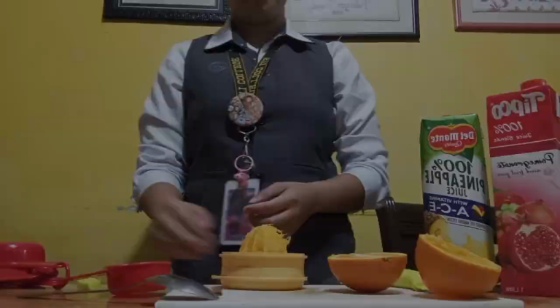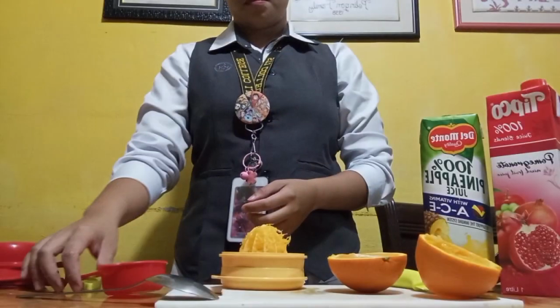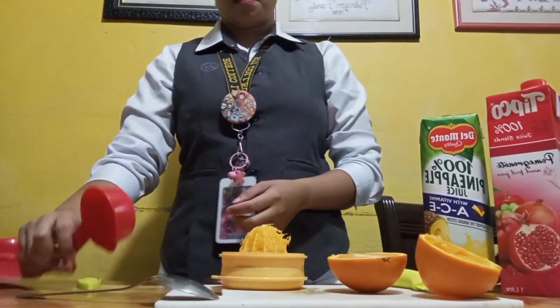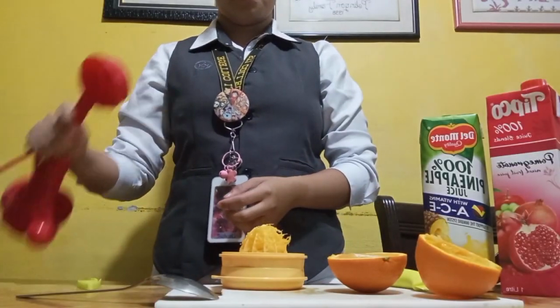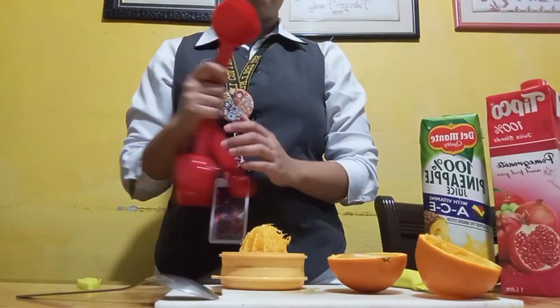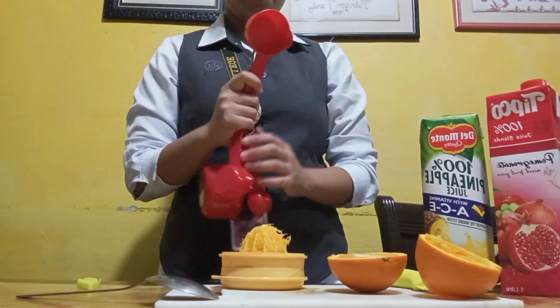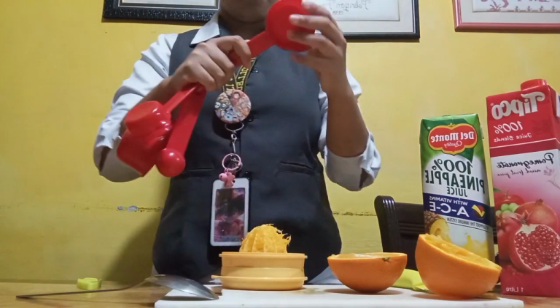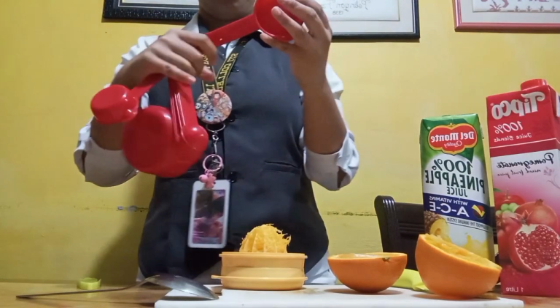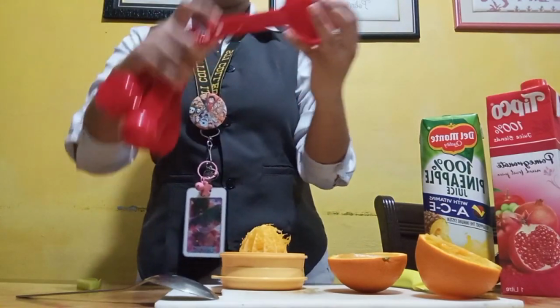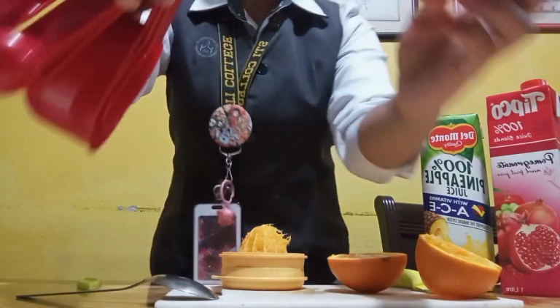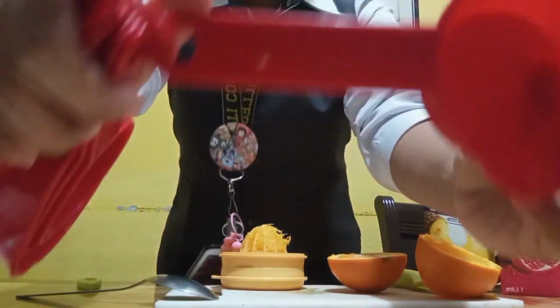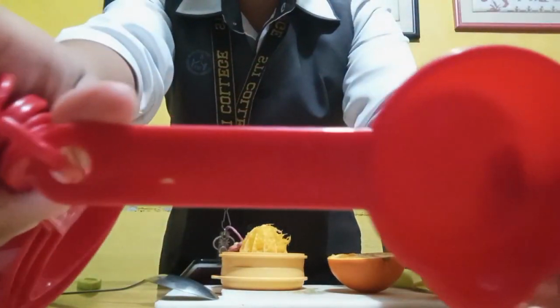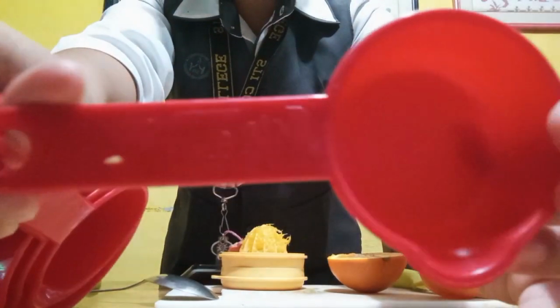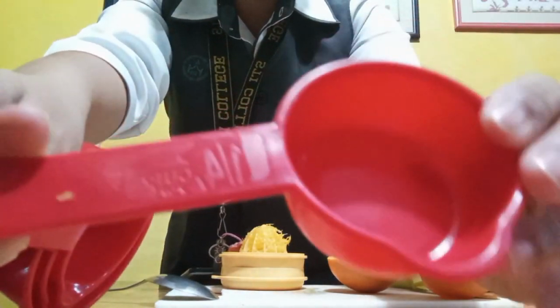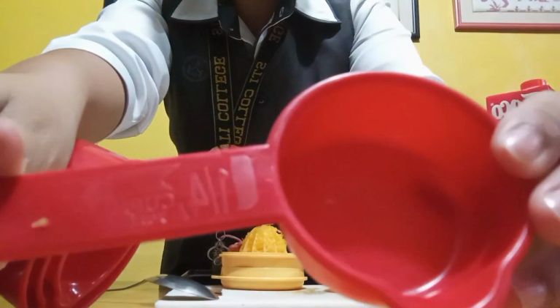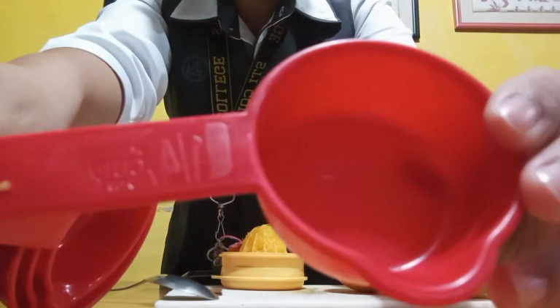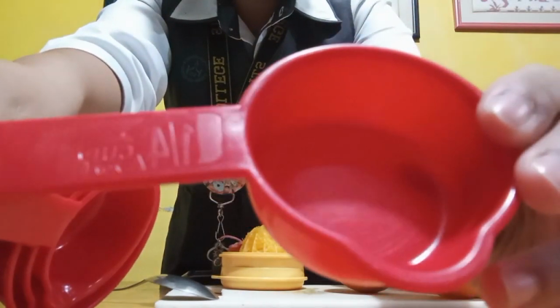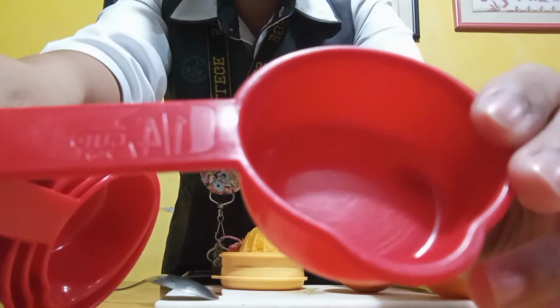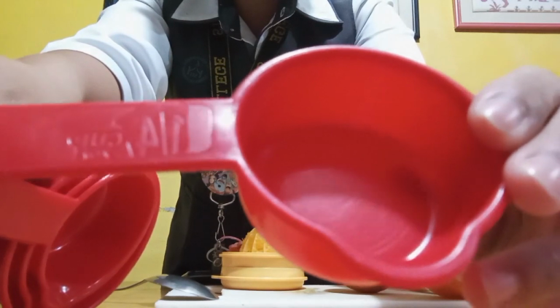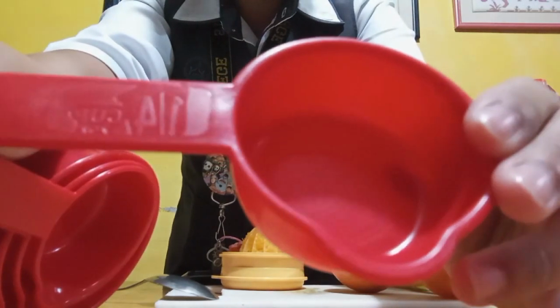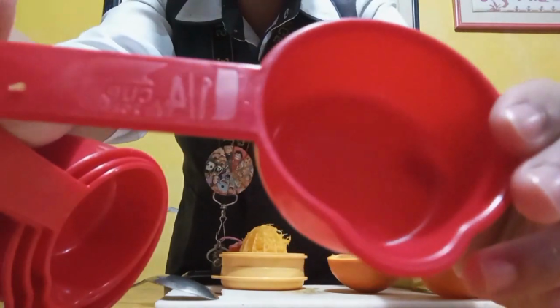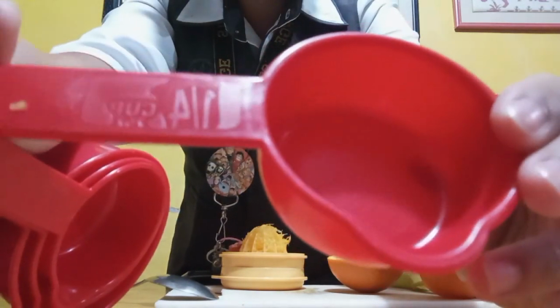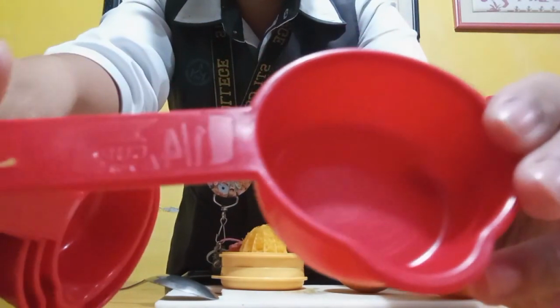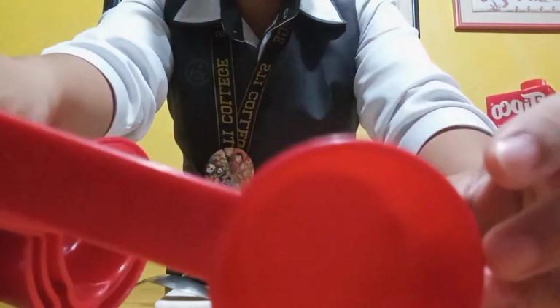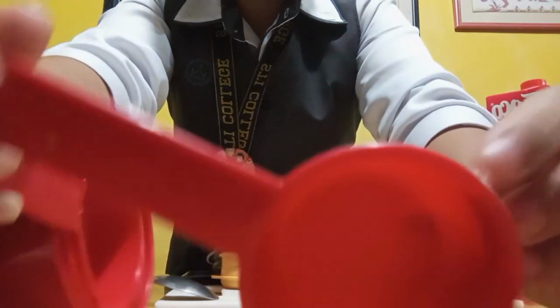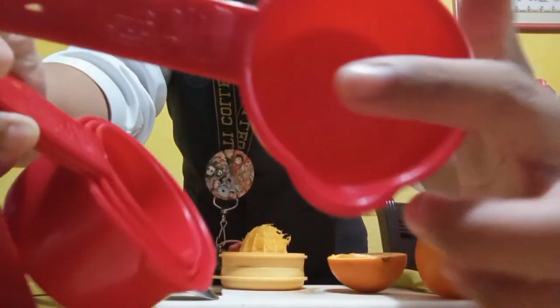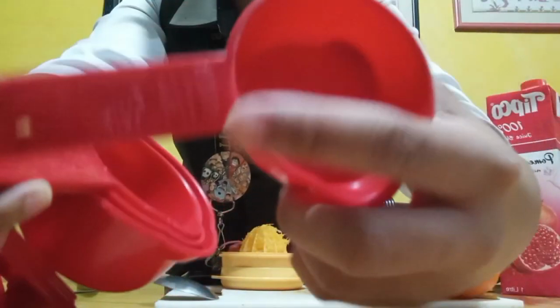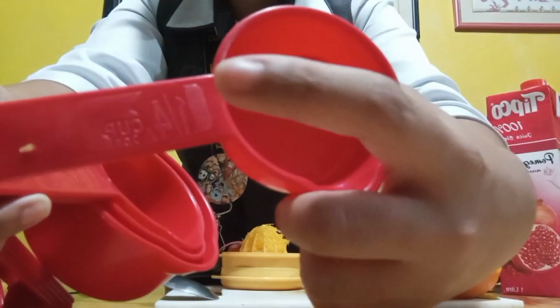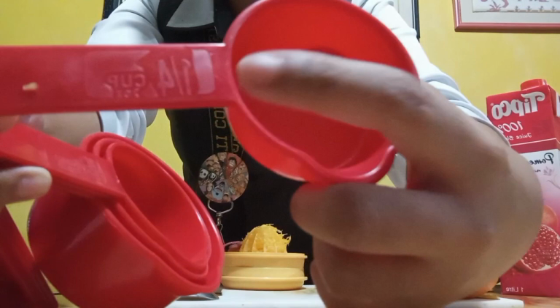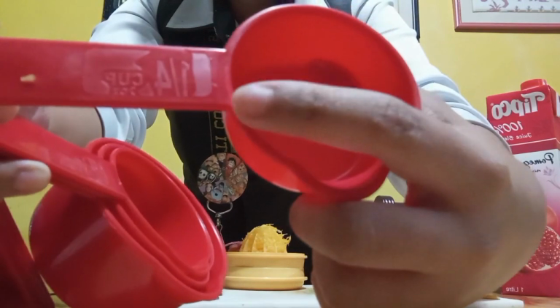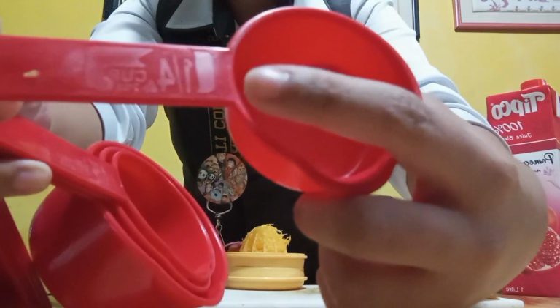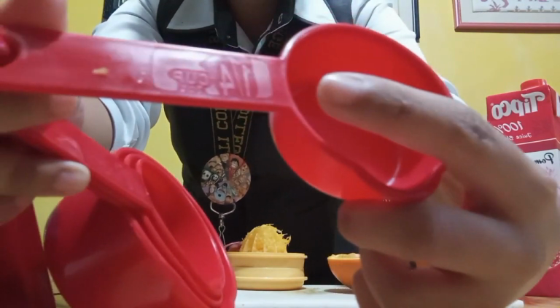After squeezing our orange juice, we're gonna use a 1/4 cup to measure the orange juice and pour it into our wine glass.